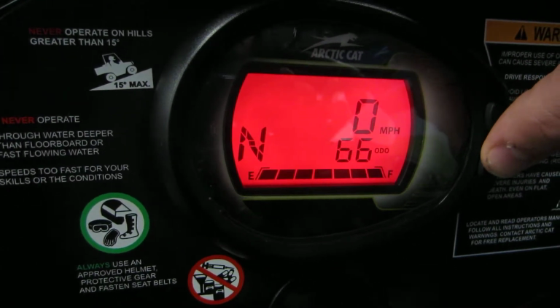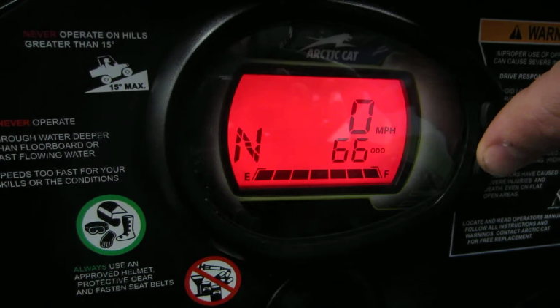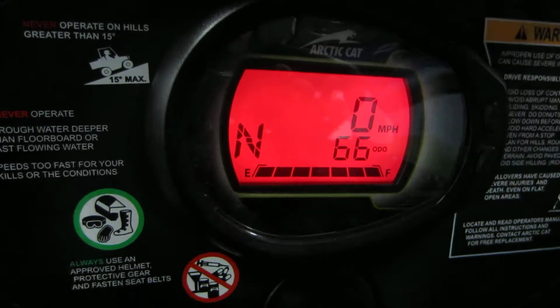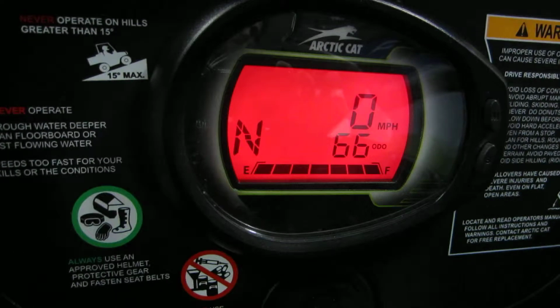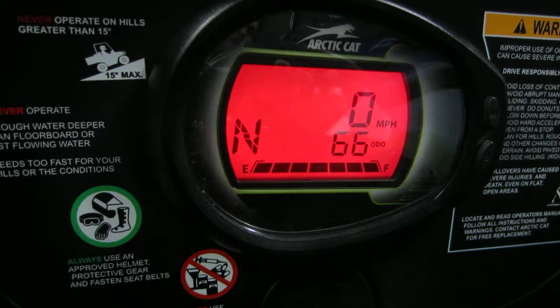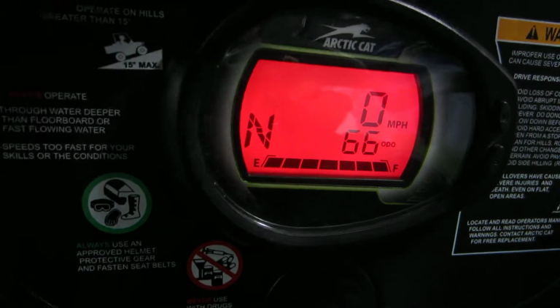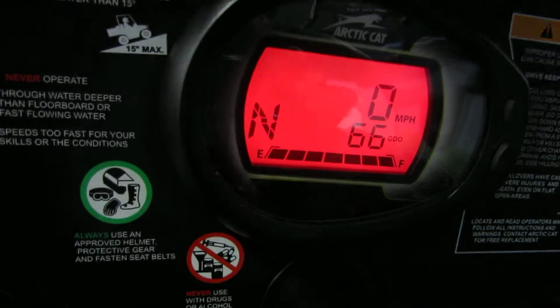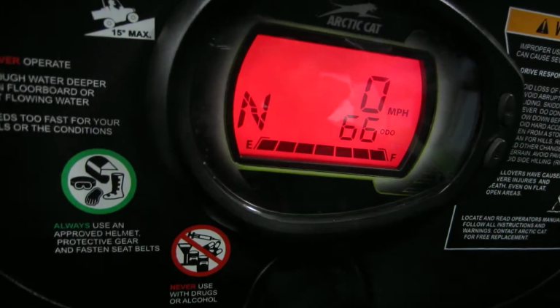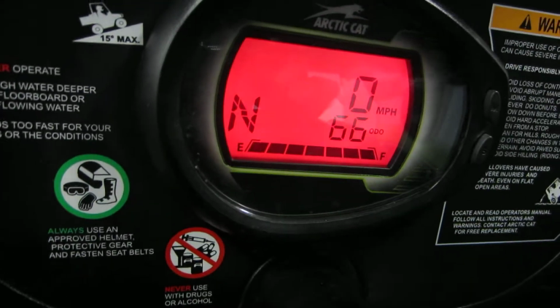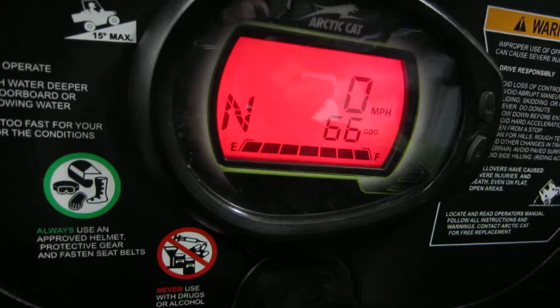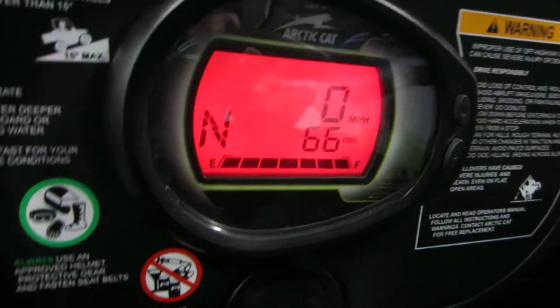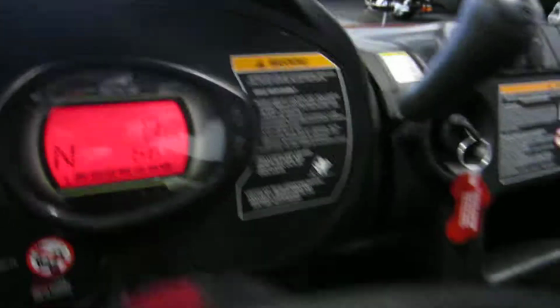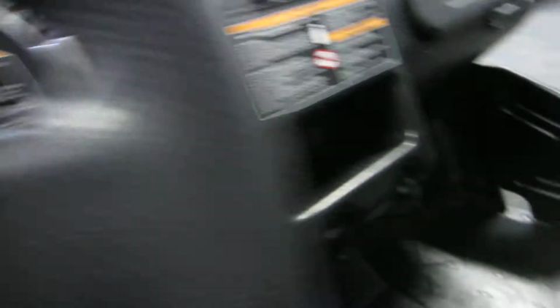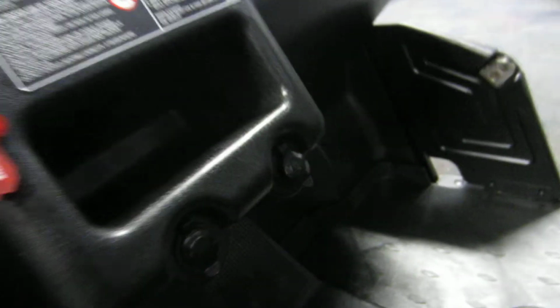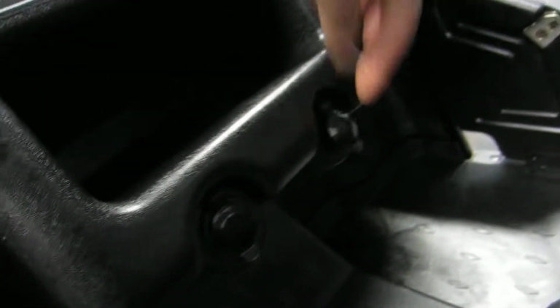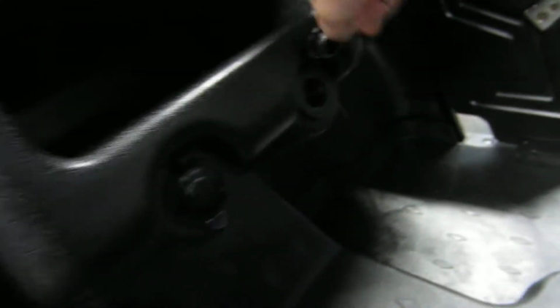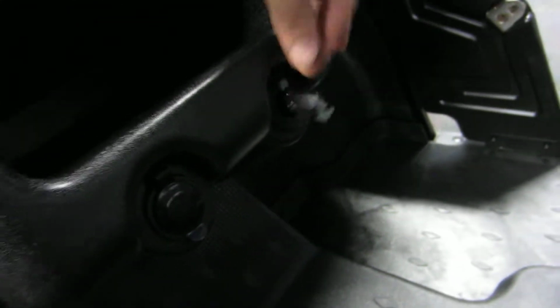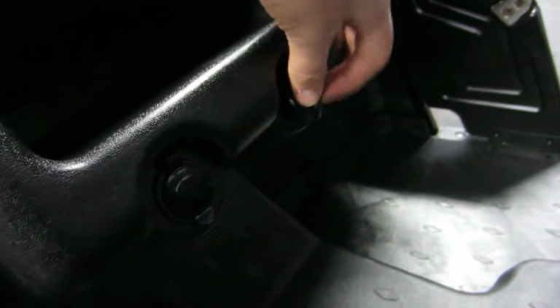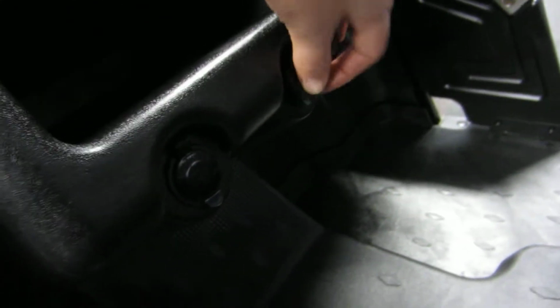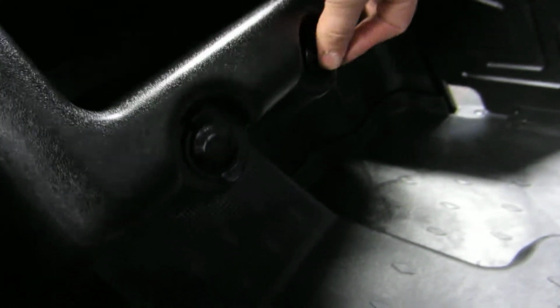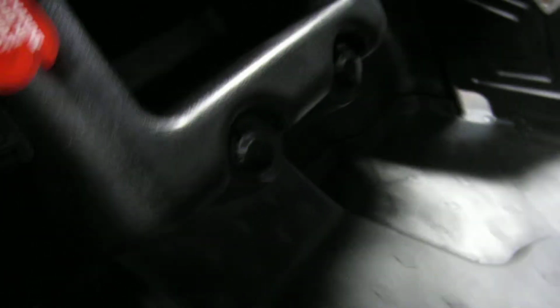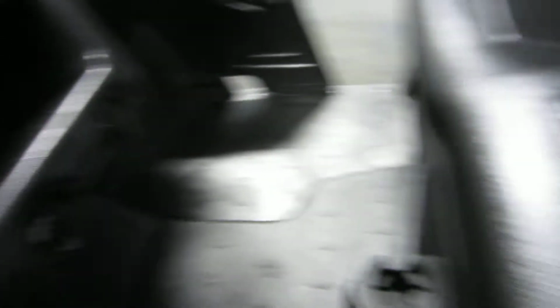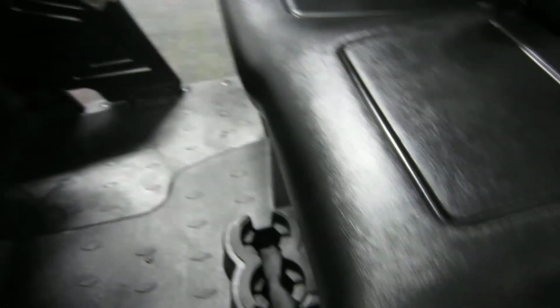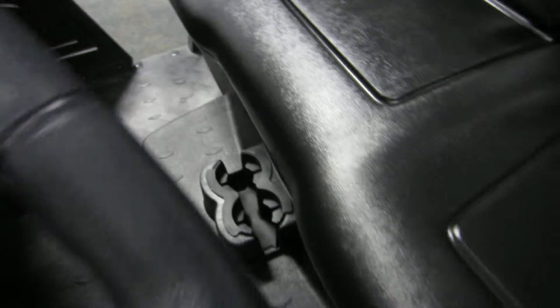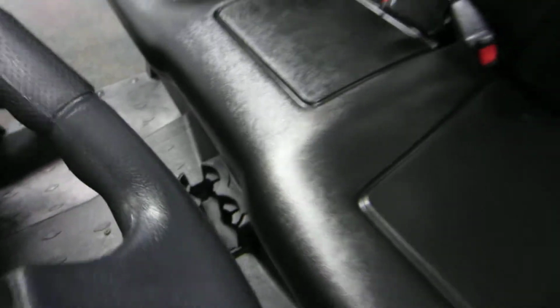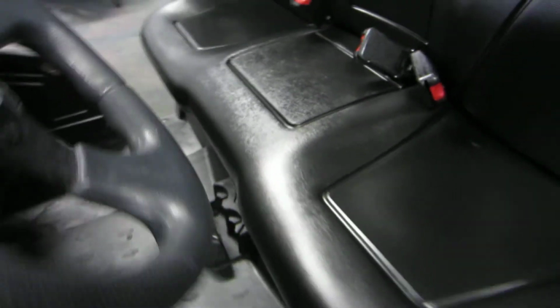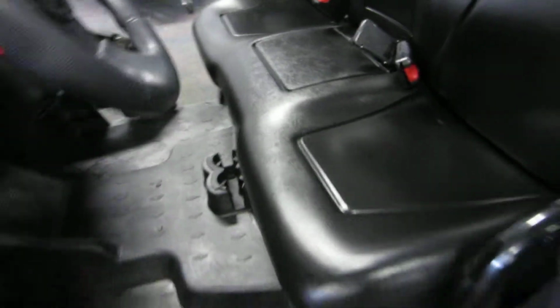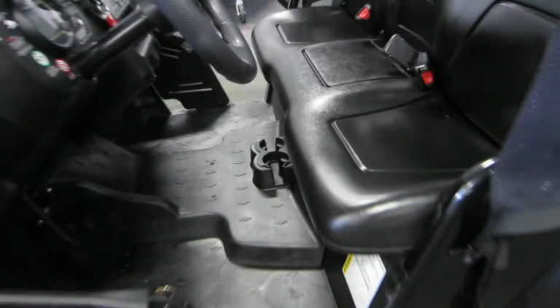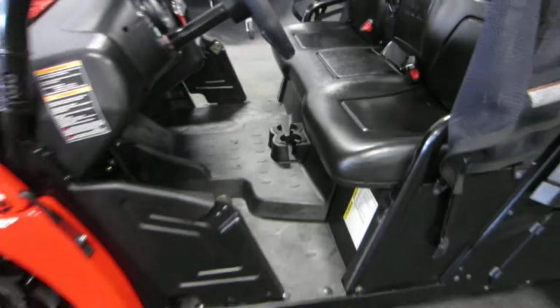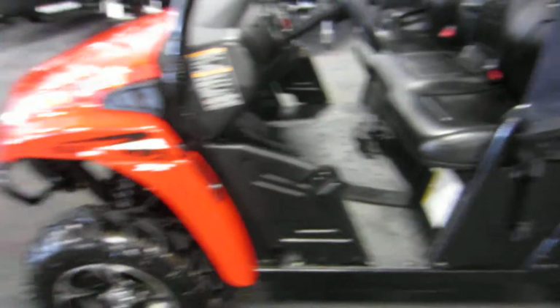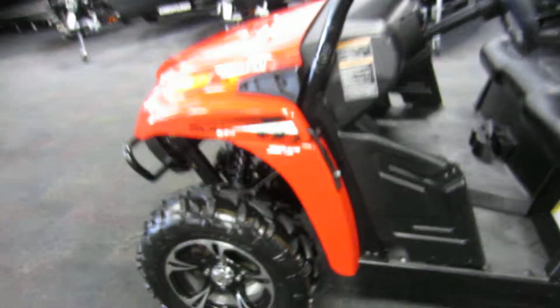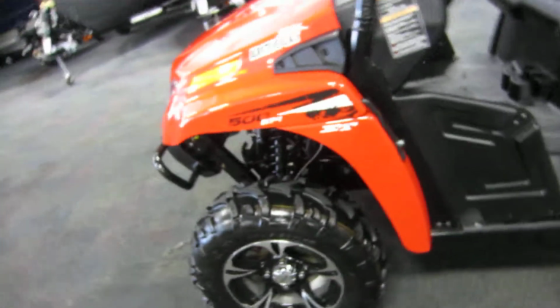Again, this only has 66 miles on it. It also features a 12-volt power outlet, beverage holders, and underhood storage.